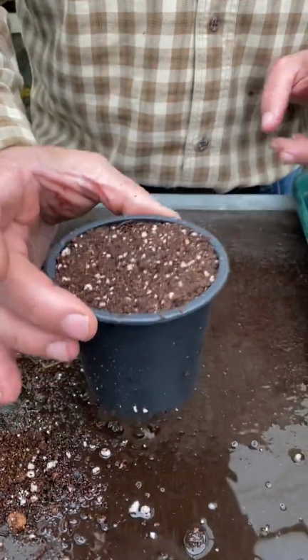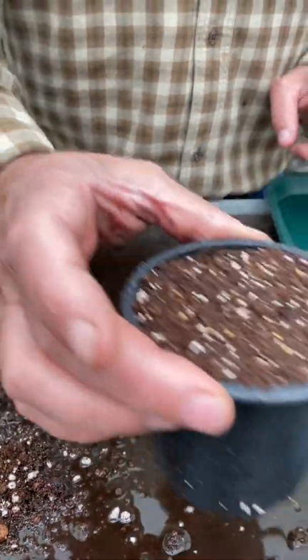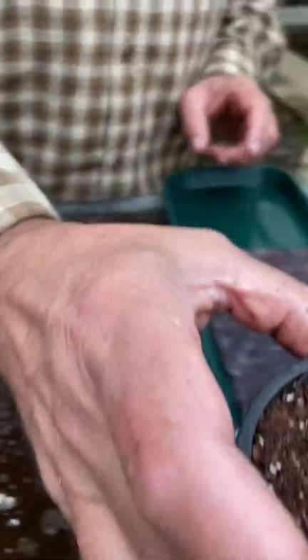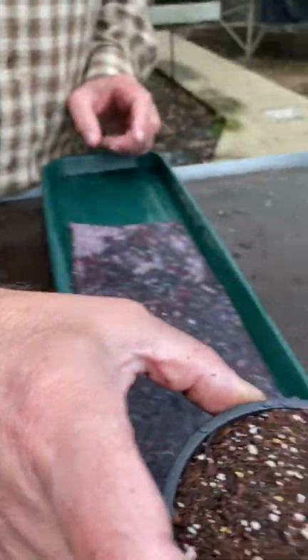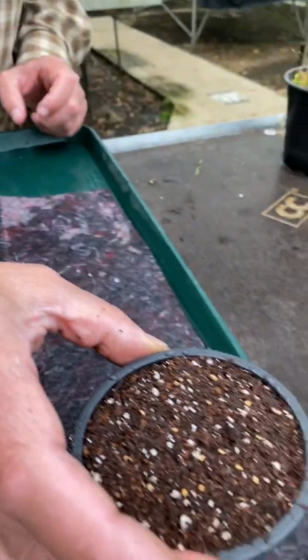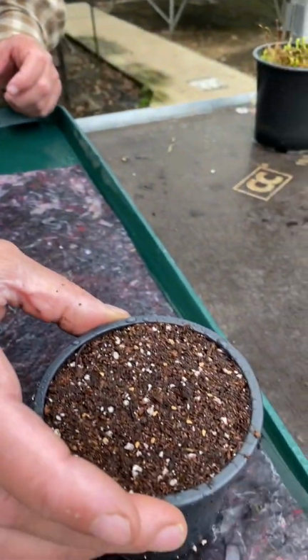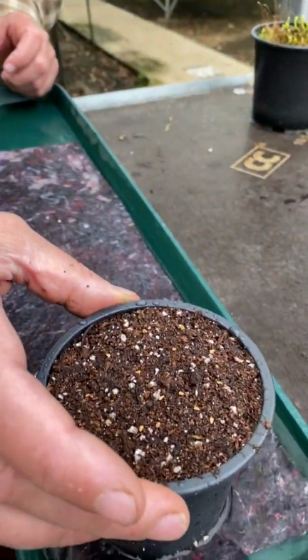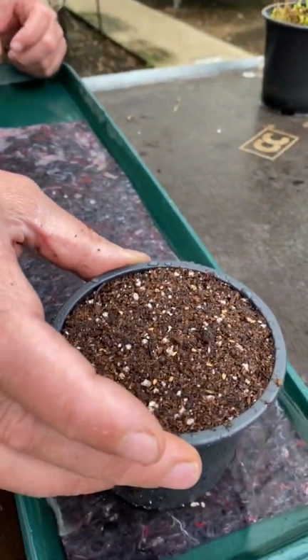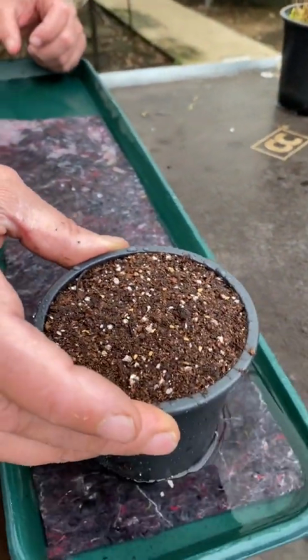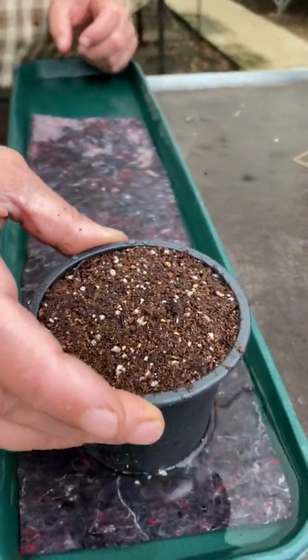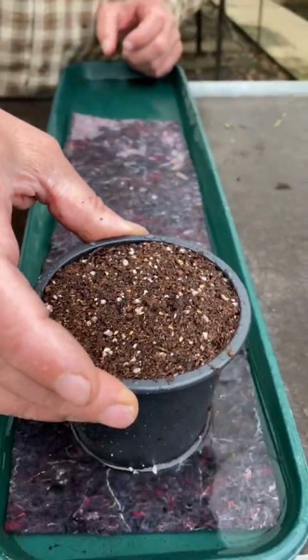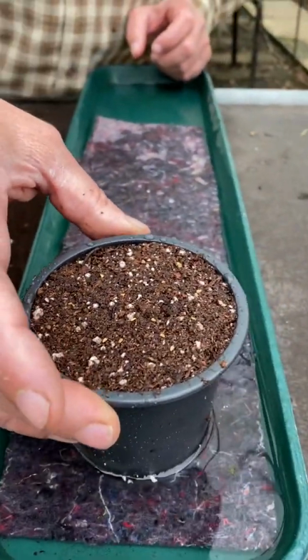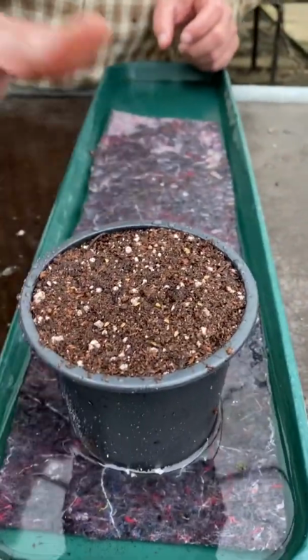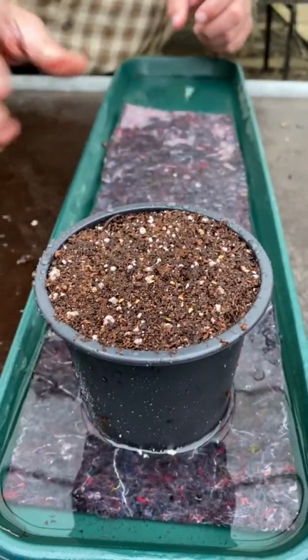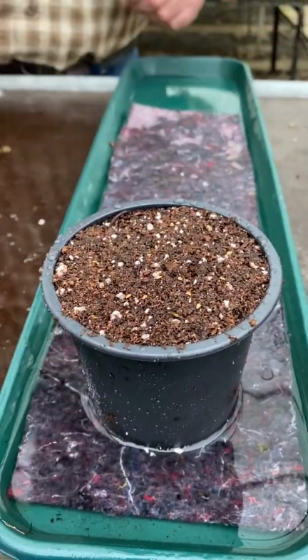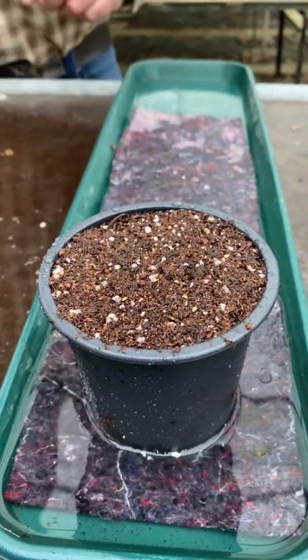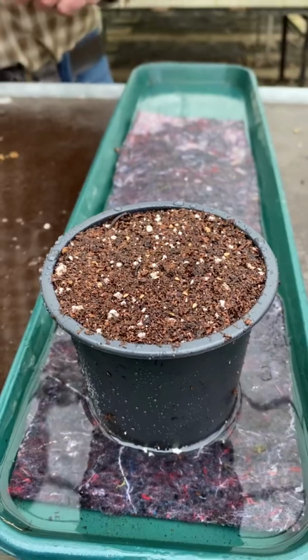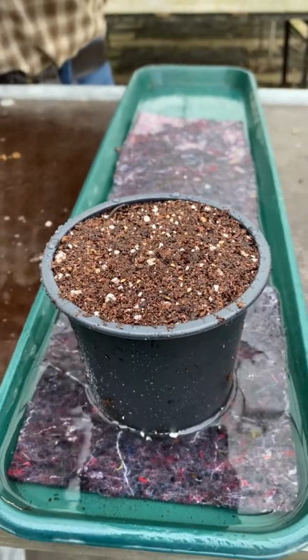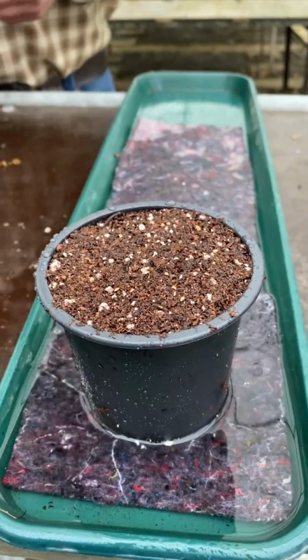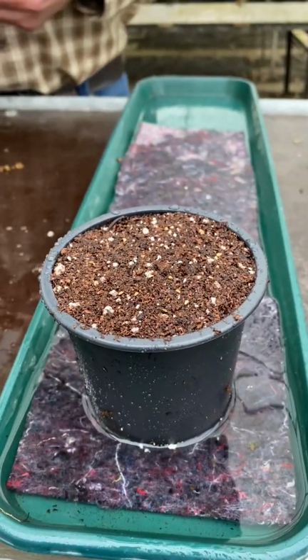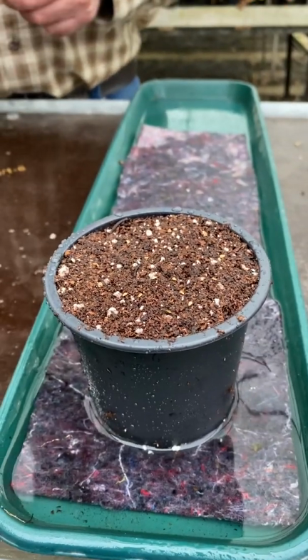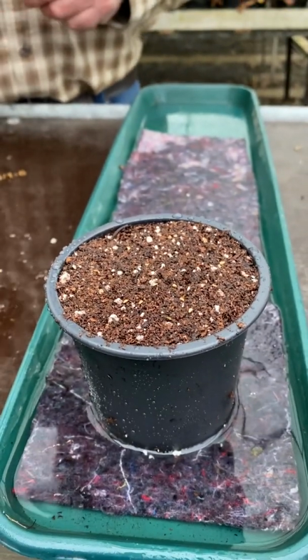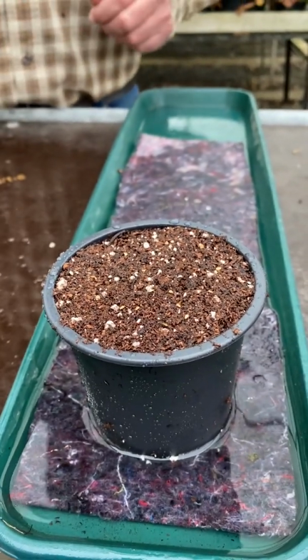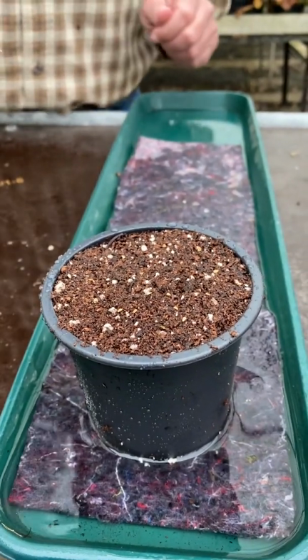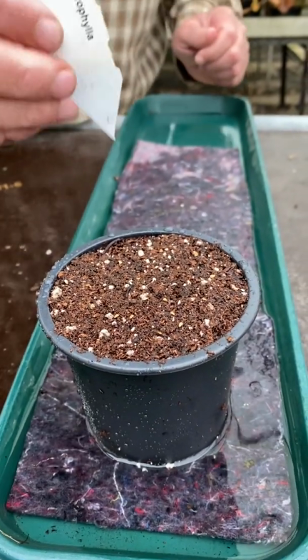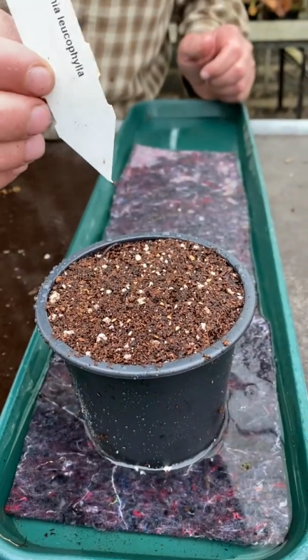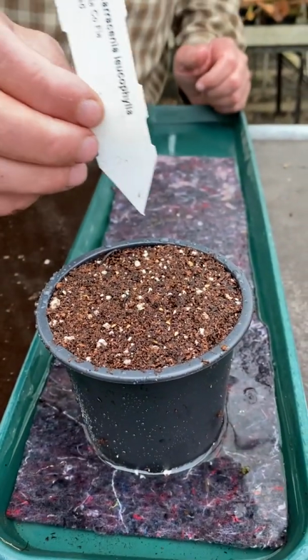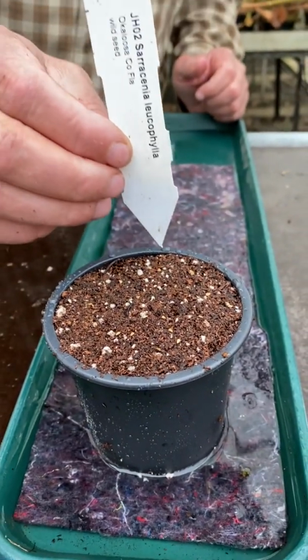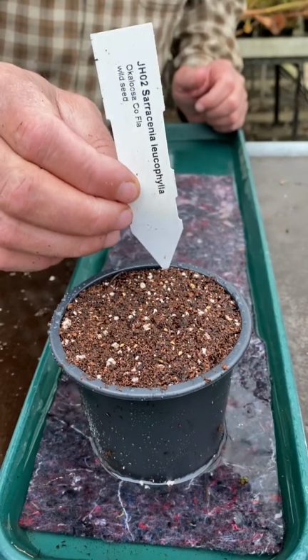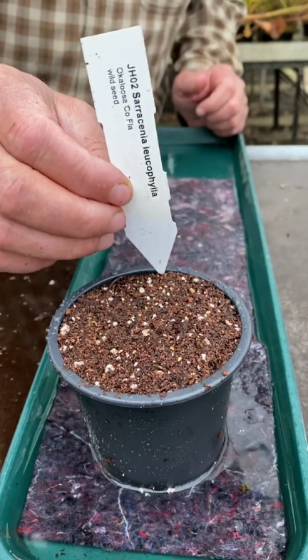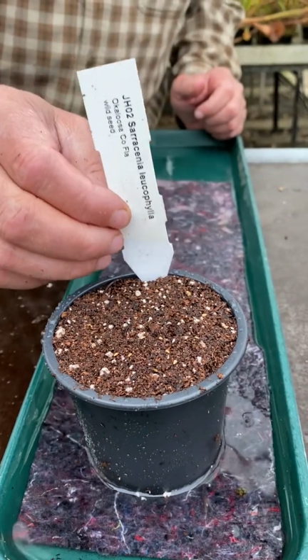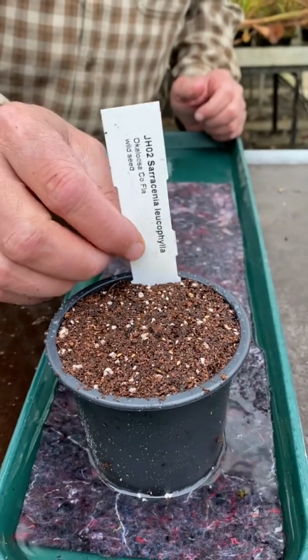Then you stand them in a tray with rainwater. Don't forget to label them up — you should really put a date on there. But this is just to show you how to grow them, so pop a label in.